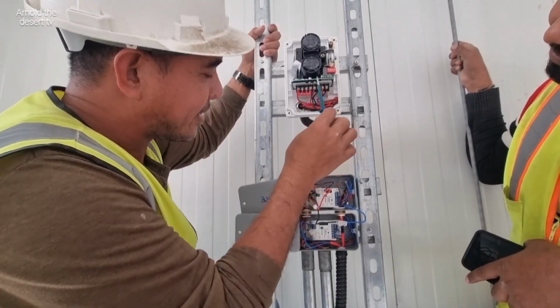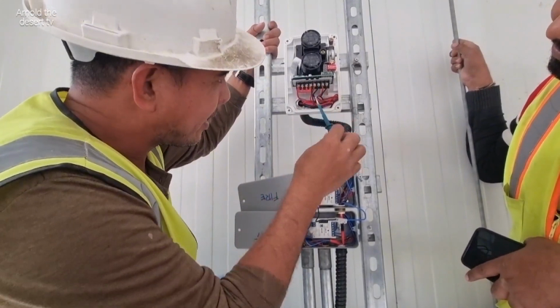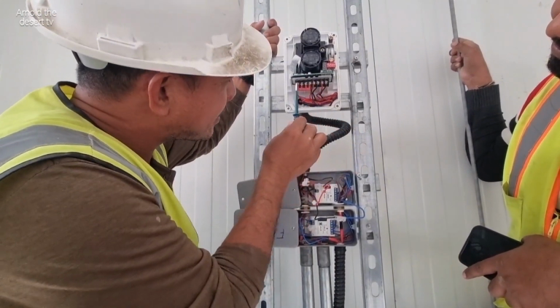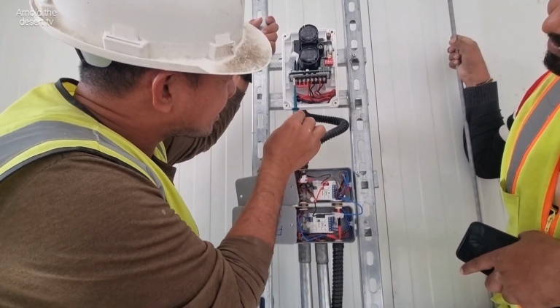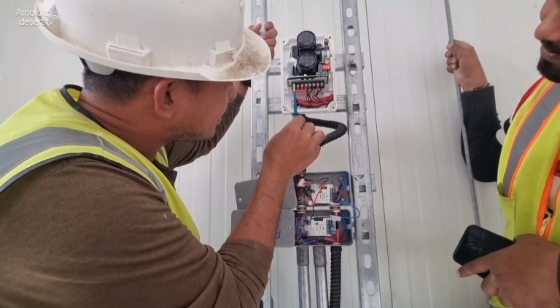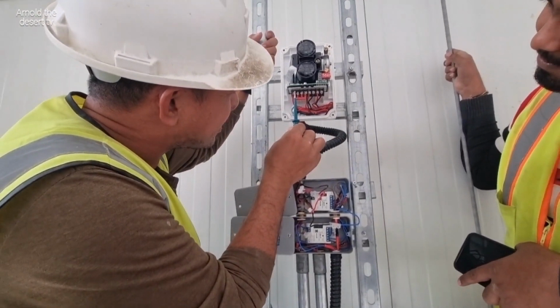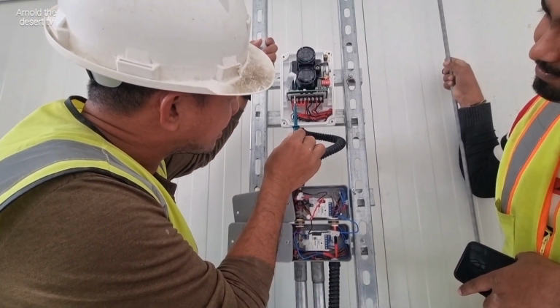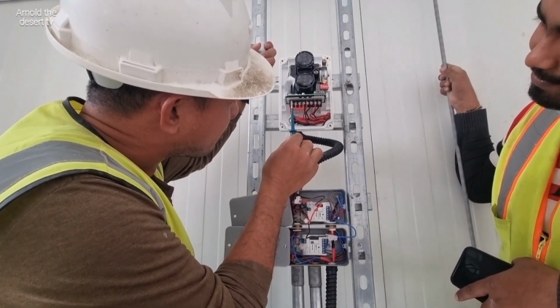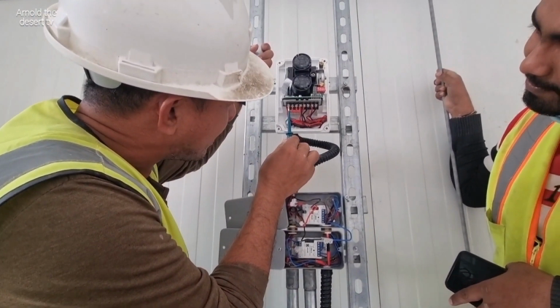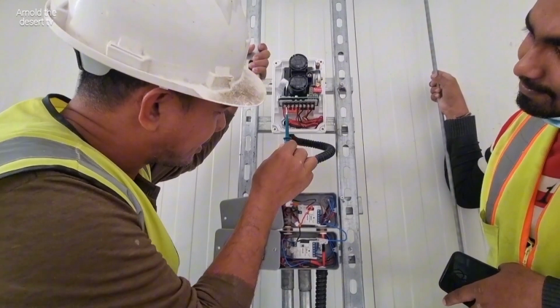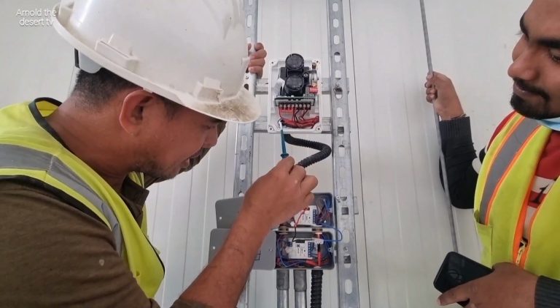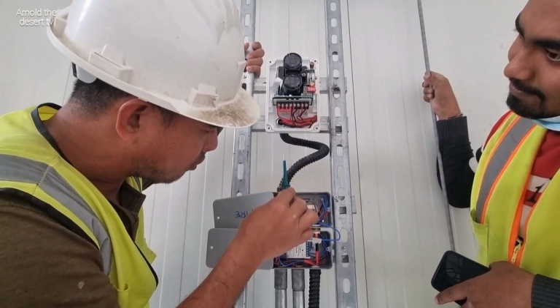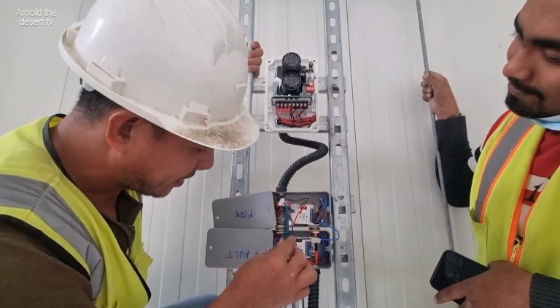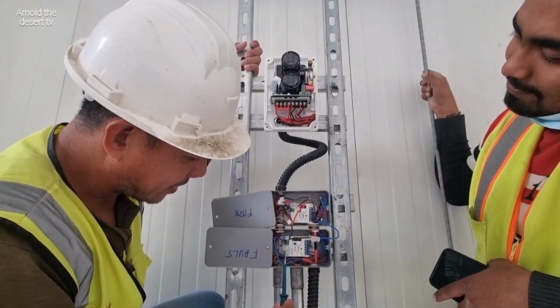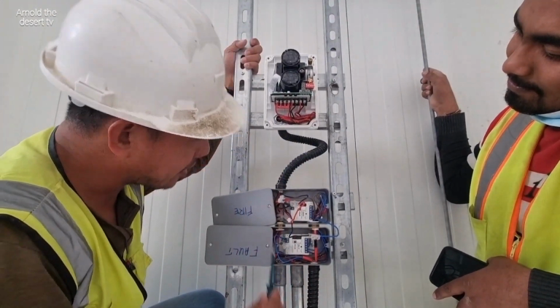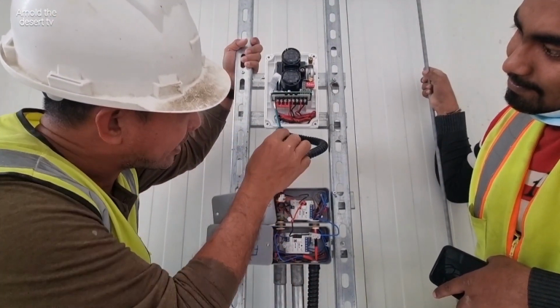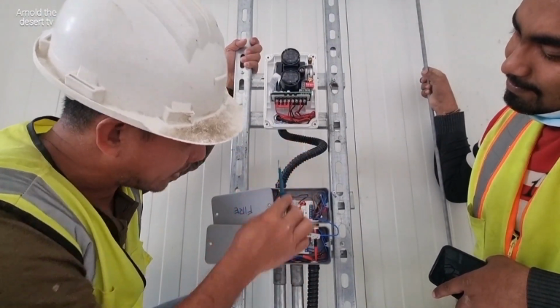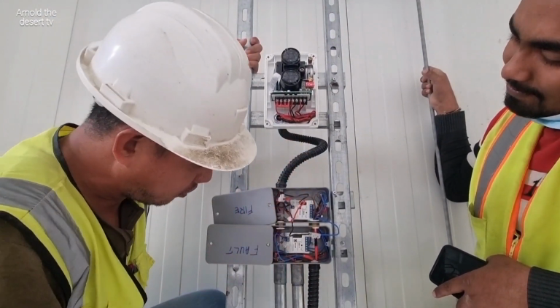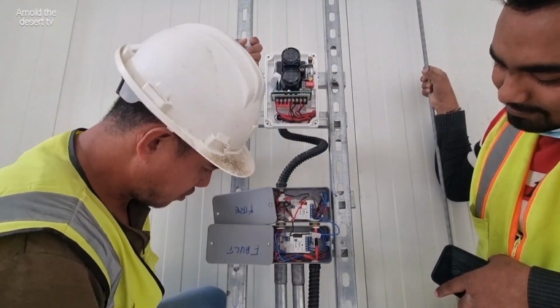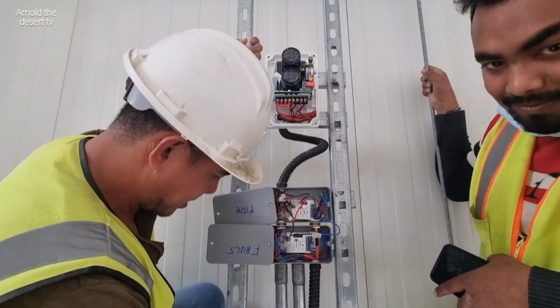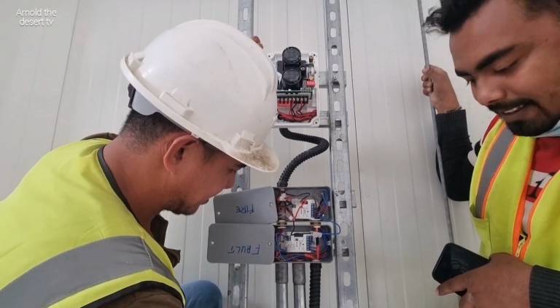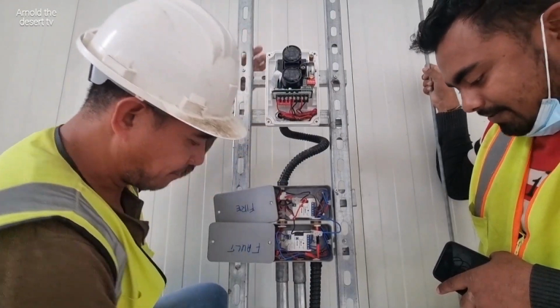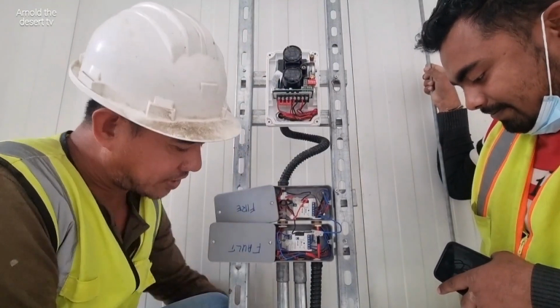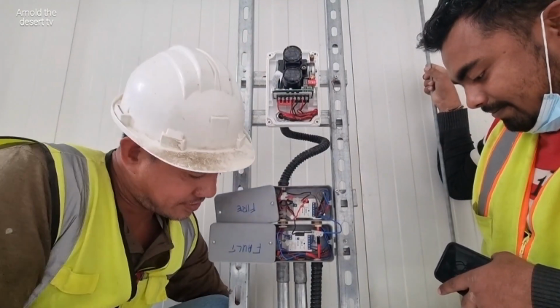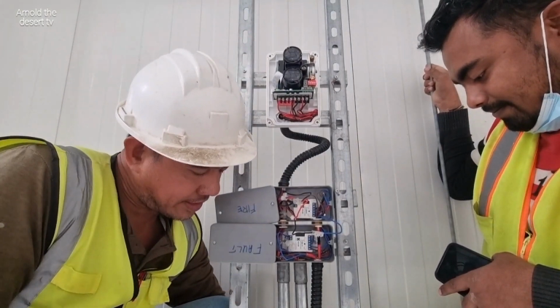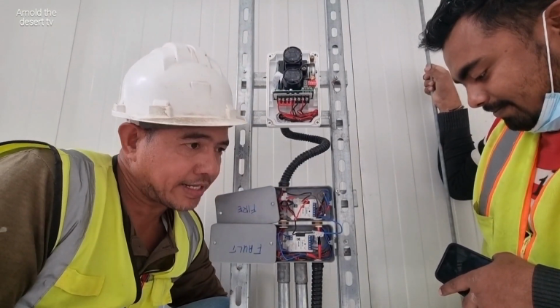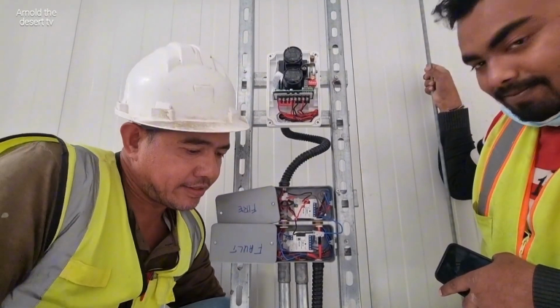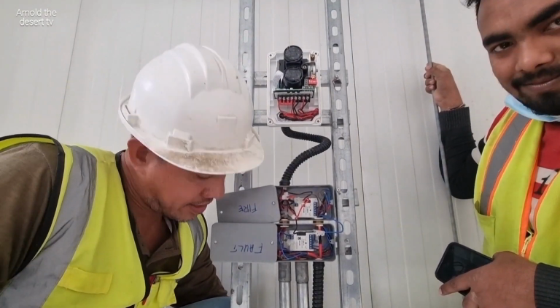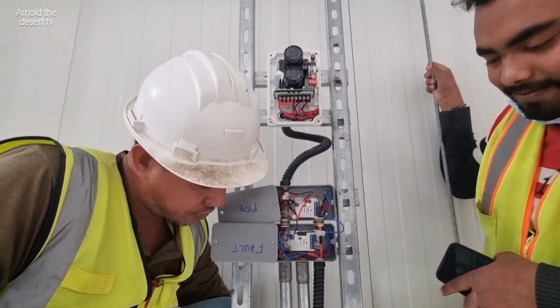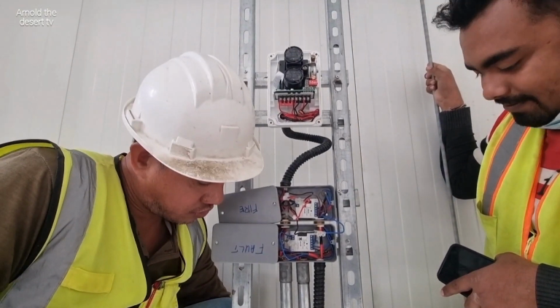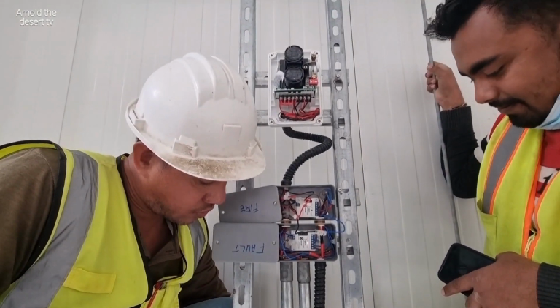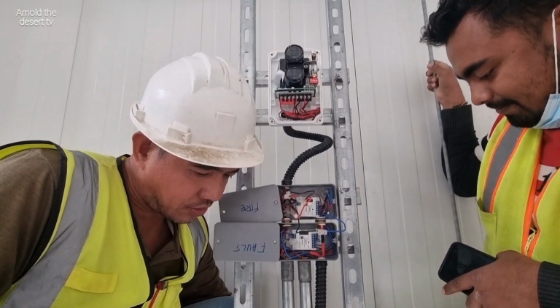And then this plus — this plus, beam detector 24 volts plus — it will be going, looping here, going to this downside. This relay, contactor. We have contactor downside.